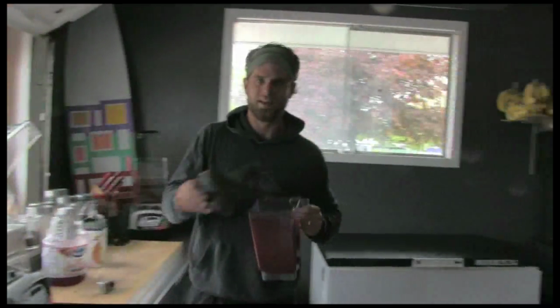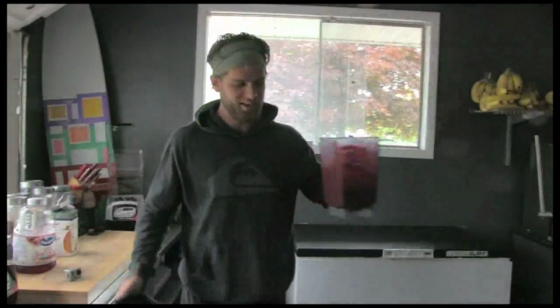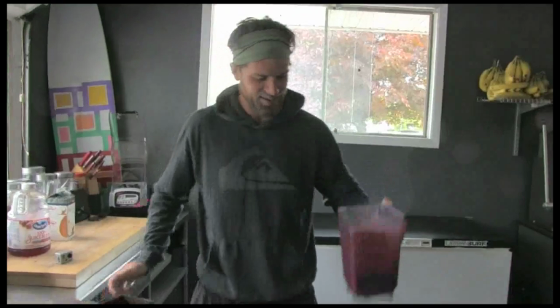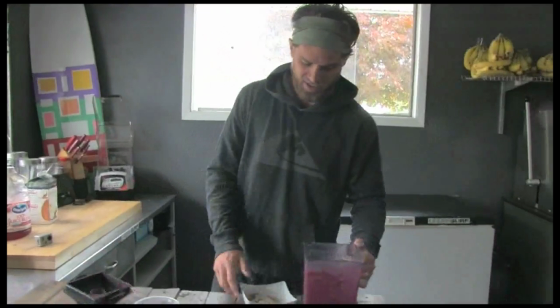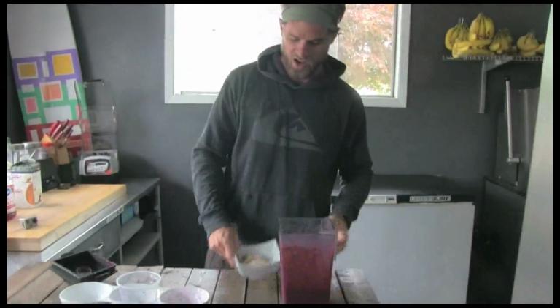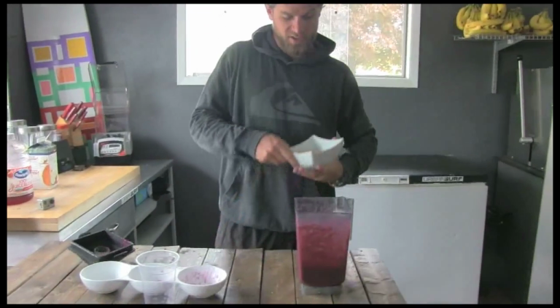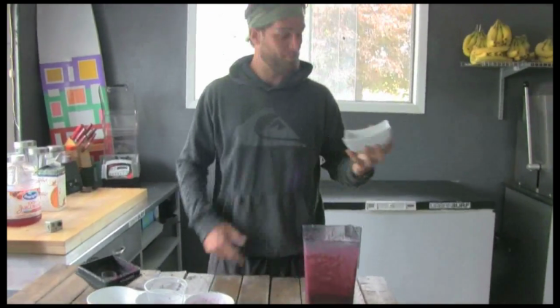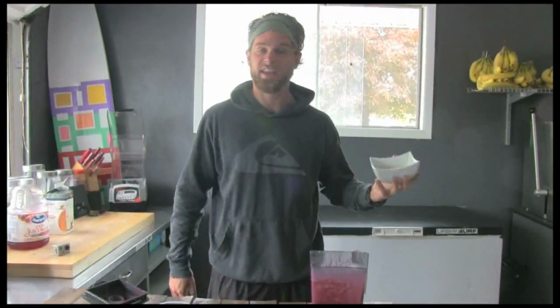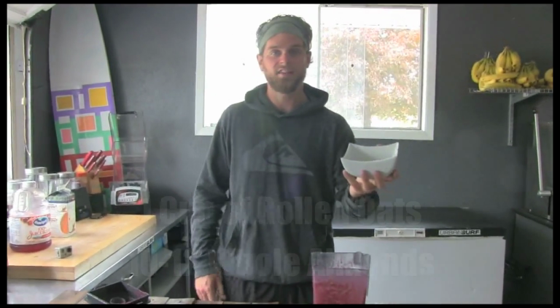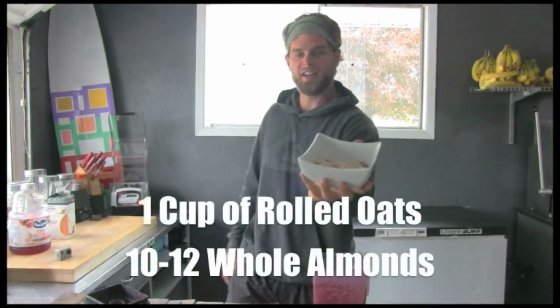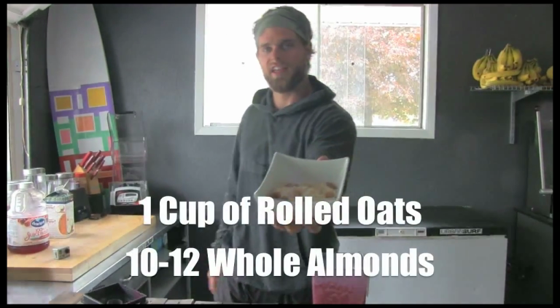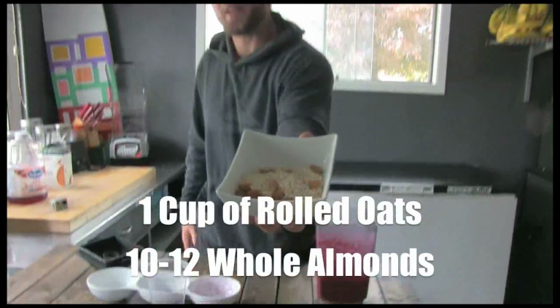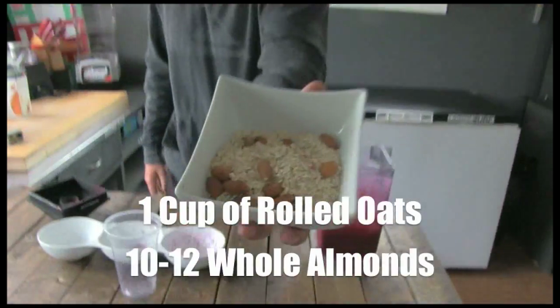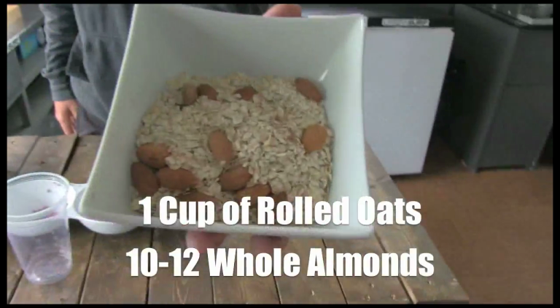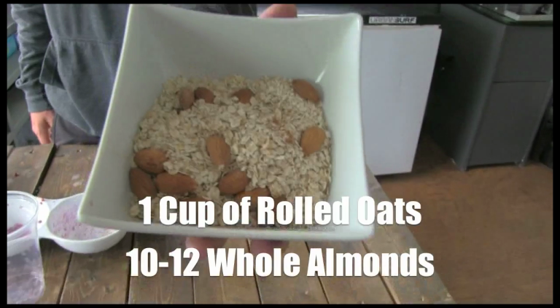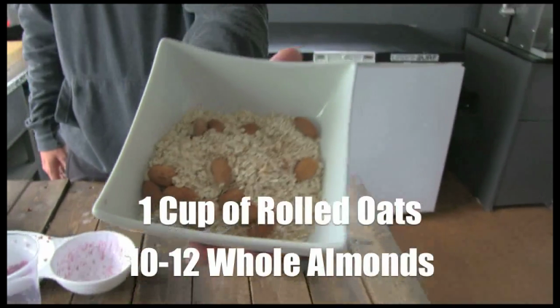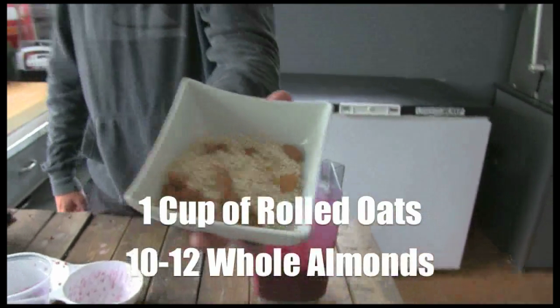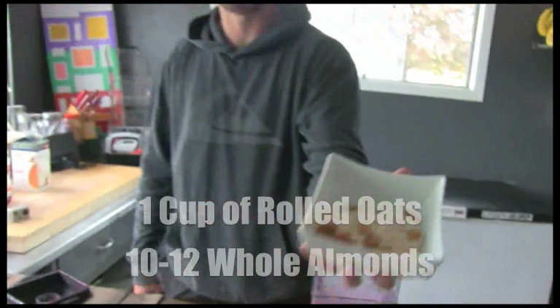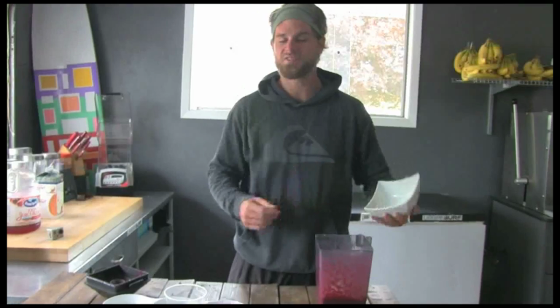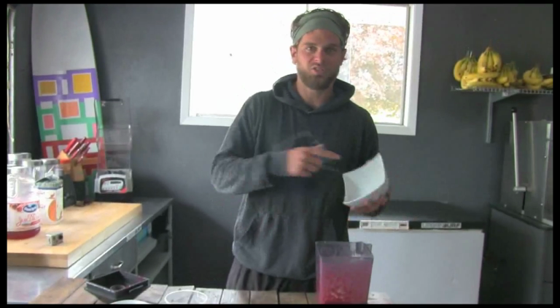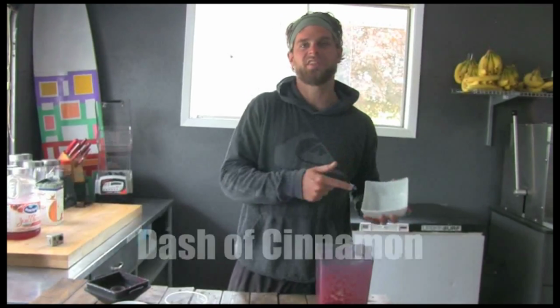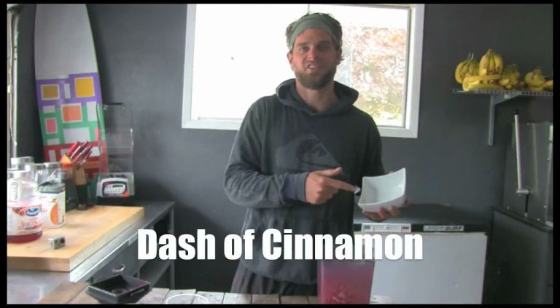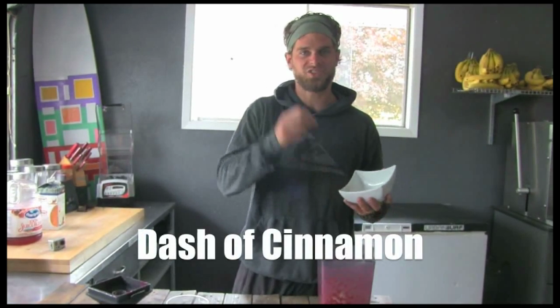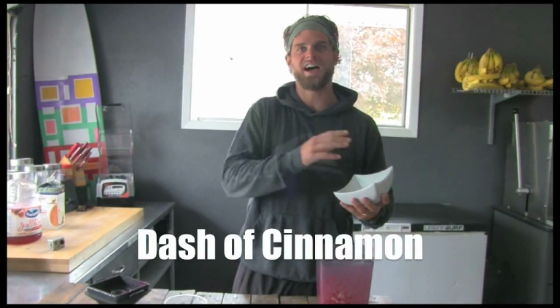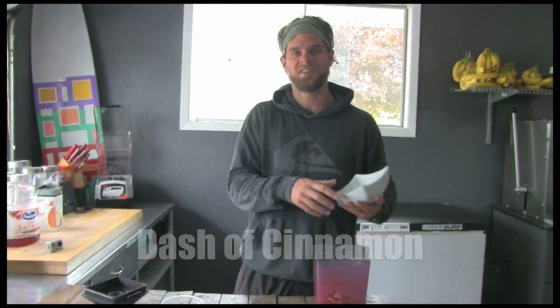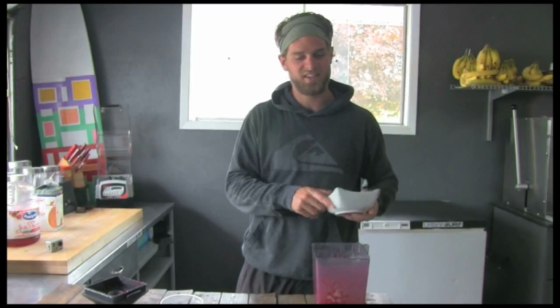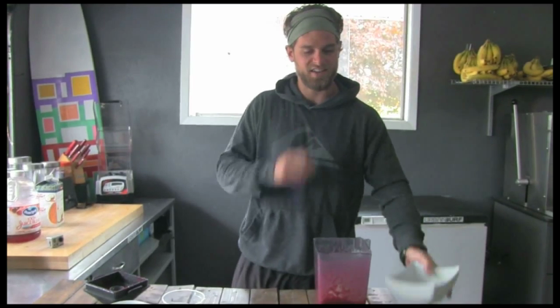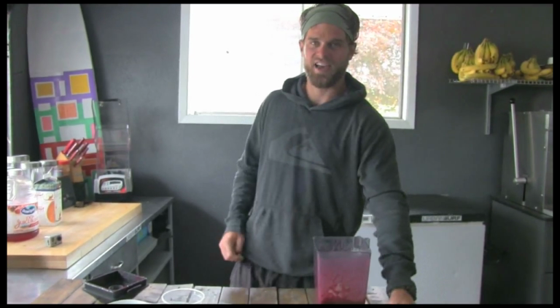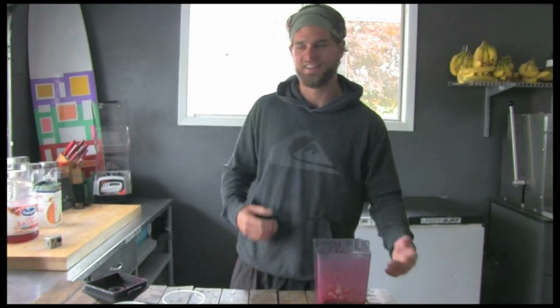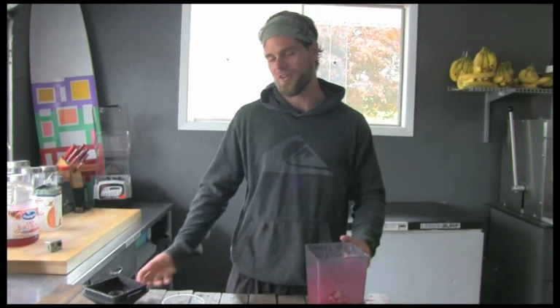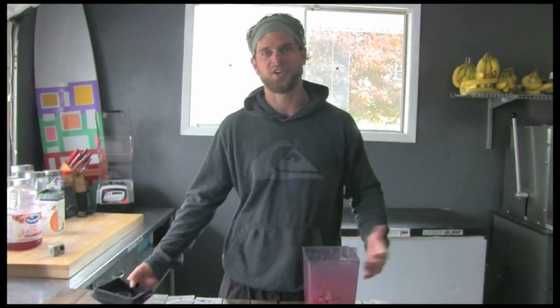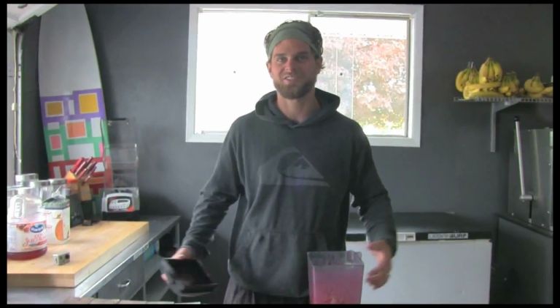A minute of blending and it comes off. Then I'm putting in right here — that's a cup of oats, and about a handful of oats. Sprinkle a little cinnamon in here, just a dash of cinnamon. It's going to give it that trail runner take.